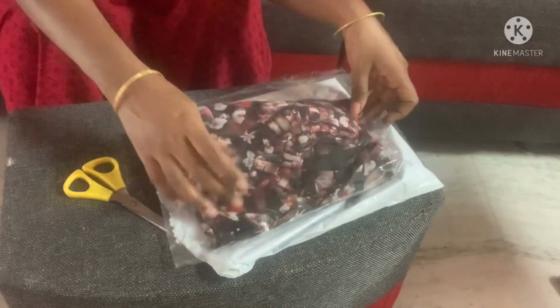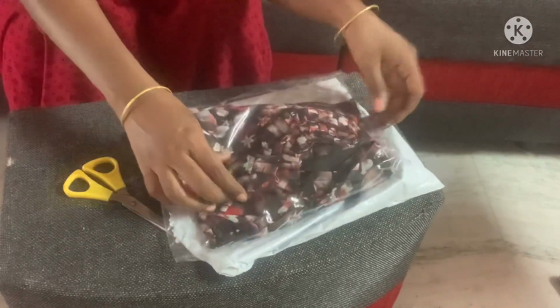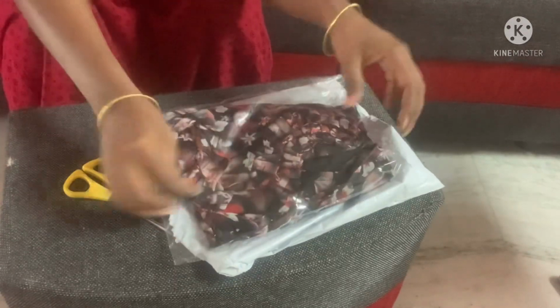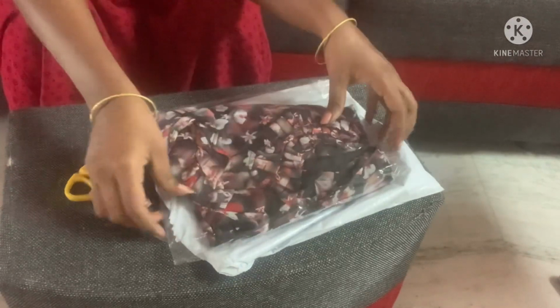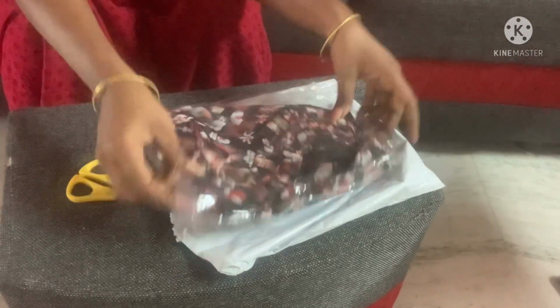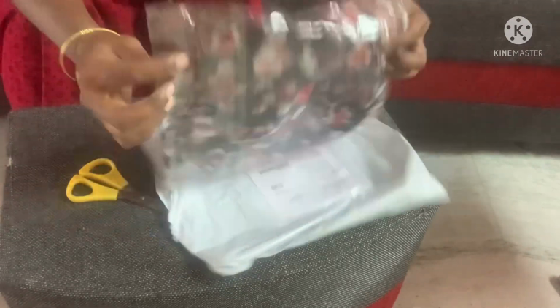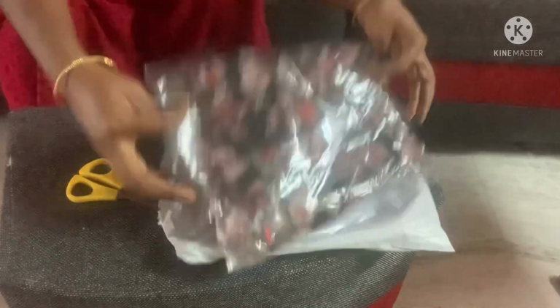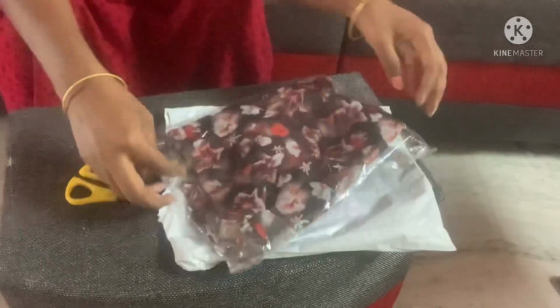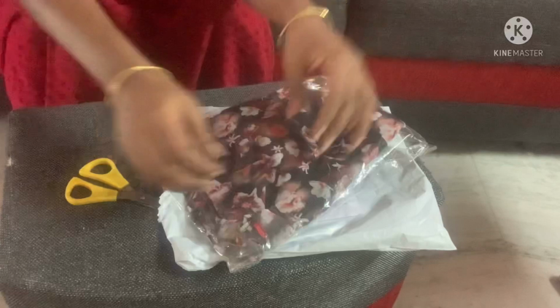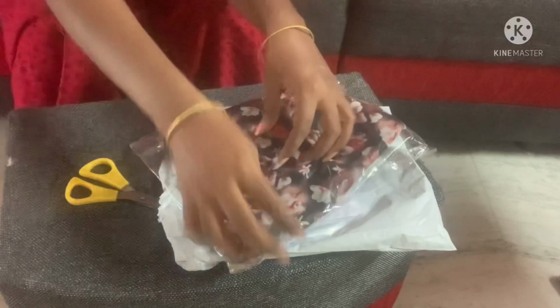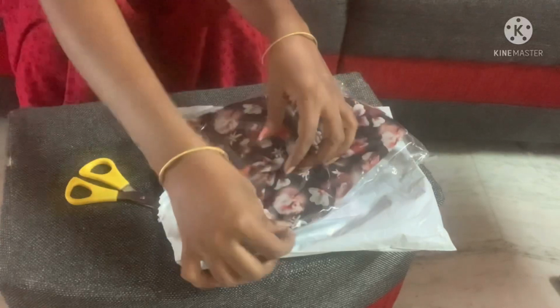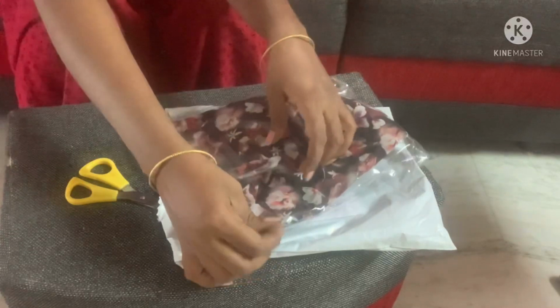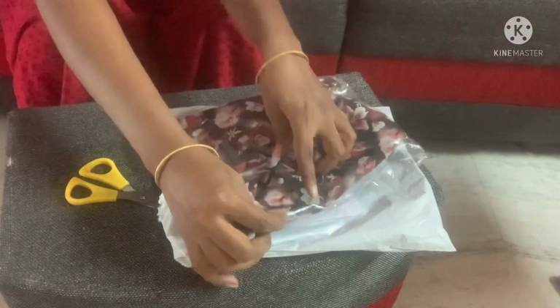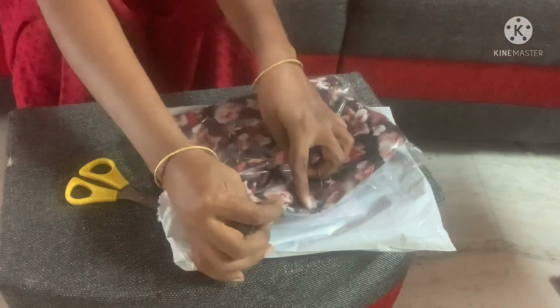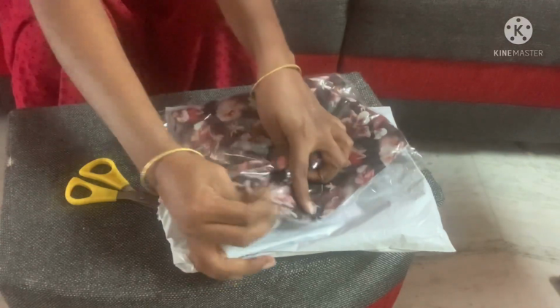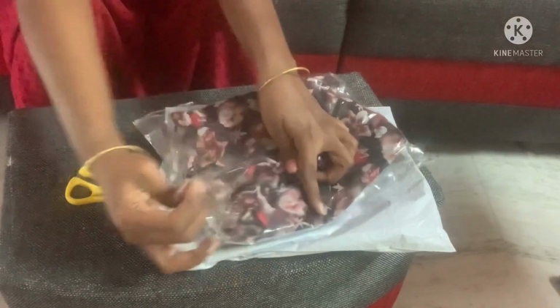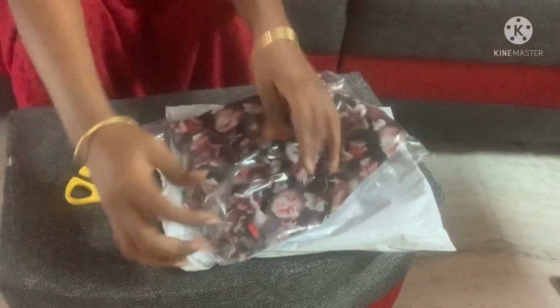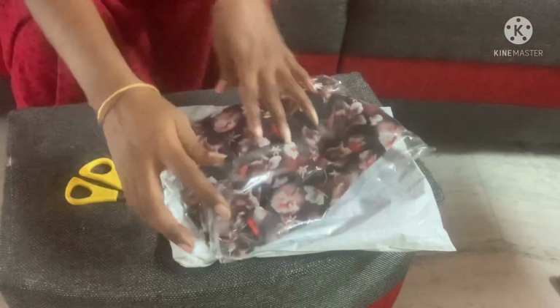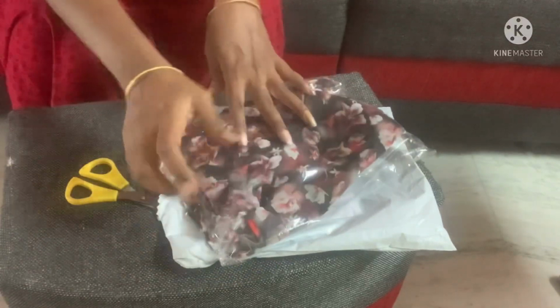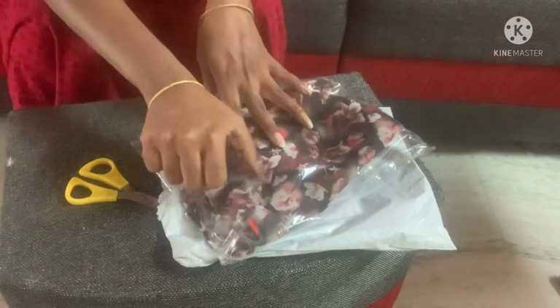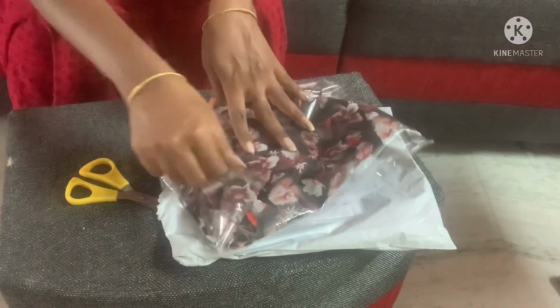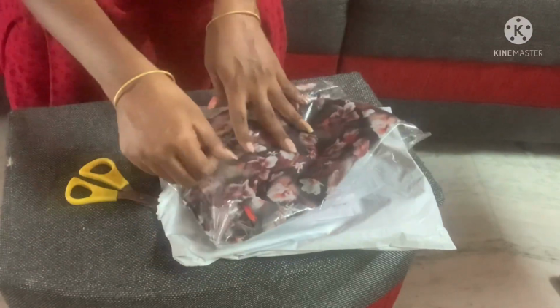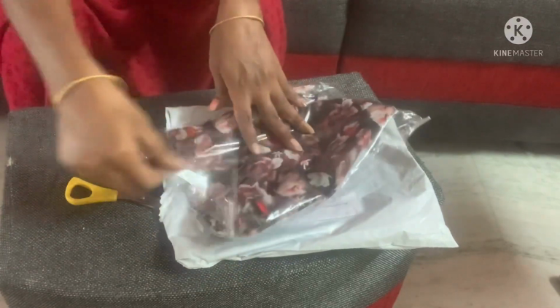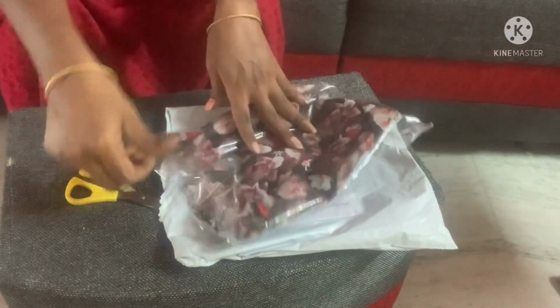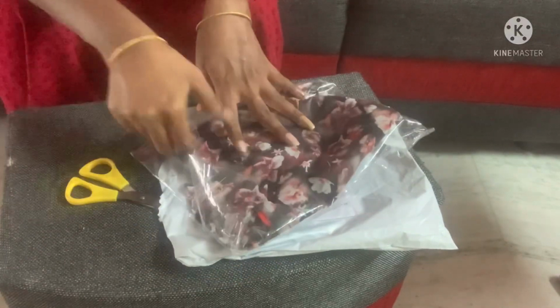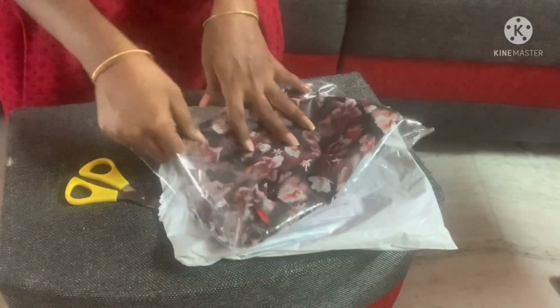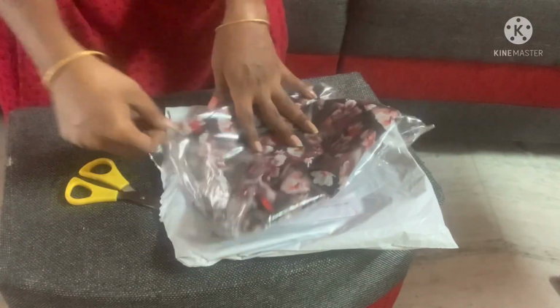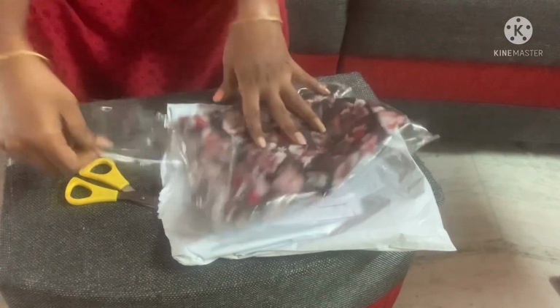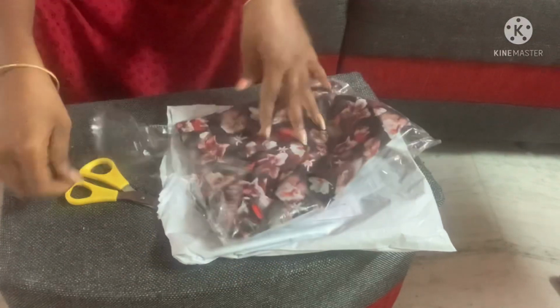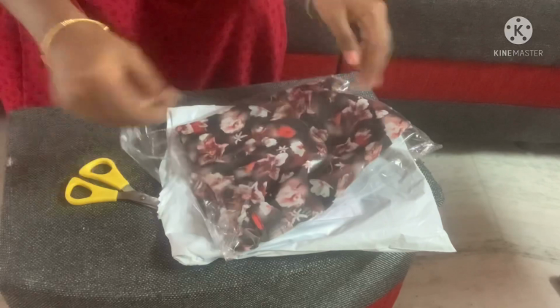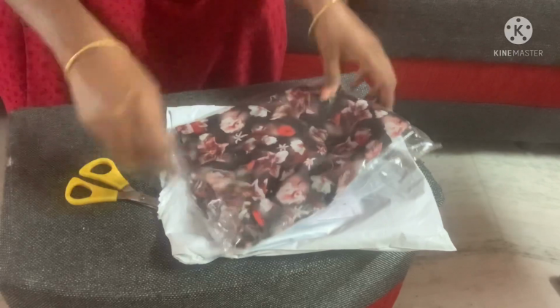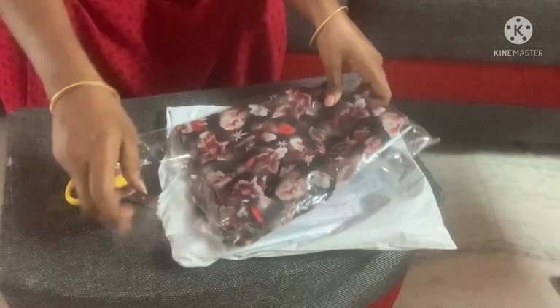I am going to open the blouse. So there are all the fittings, all the fabrics, cloths and materials.